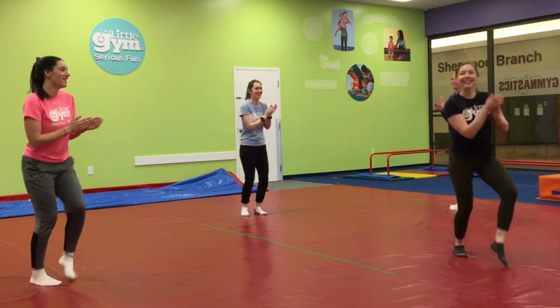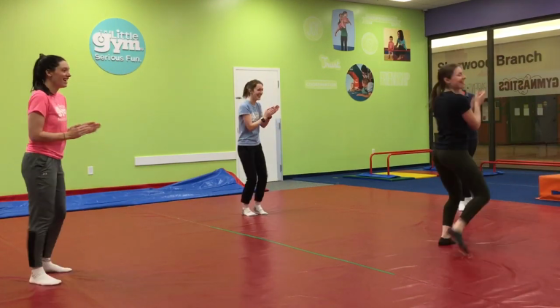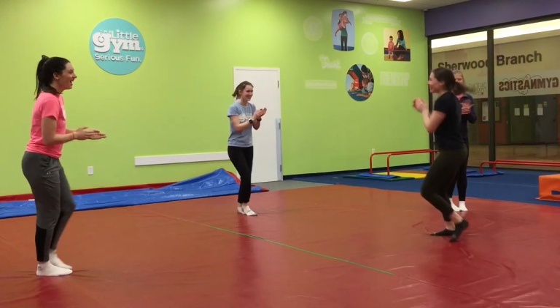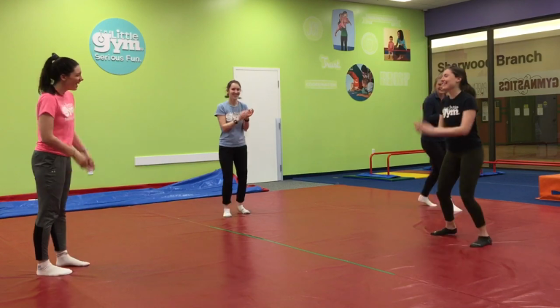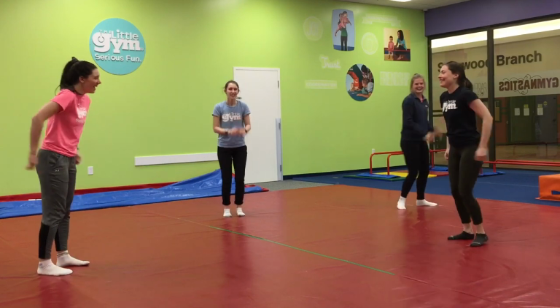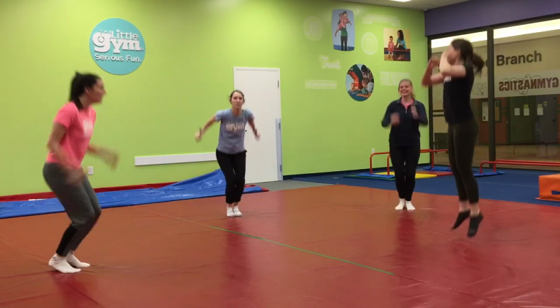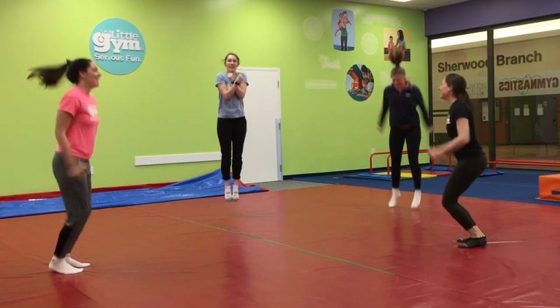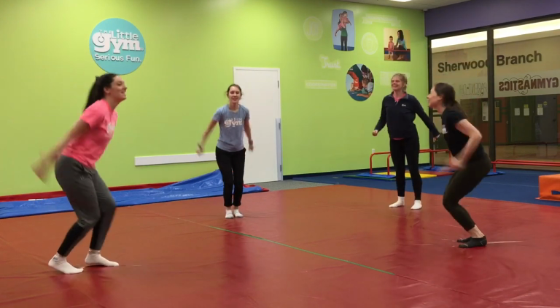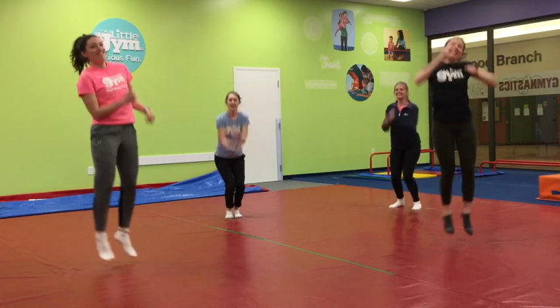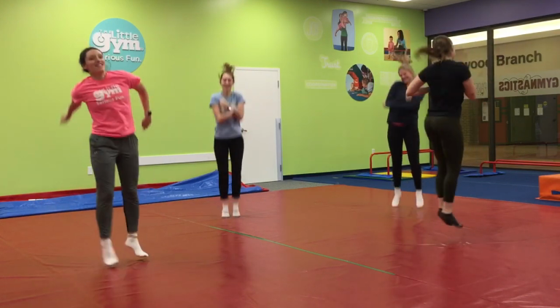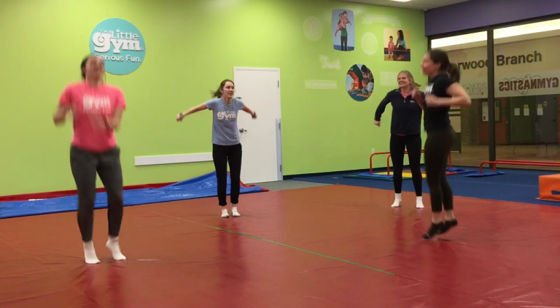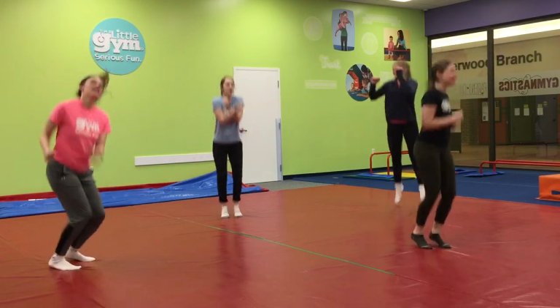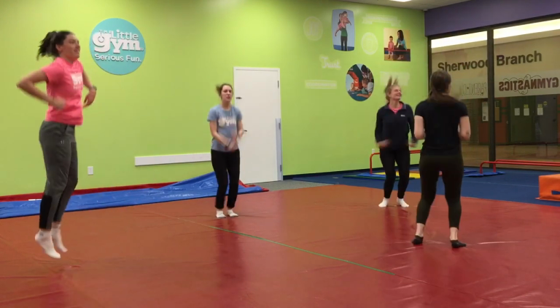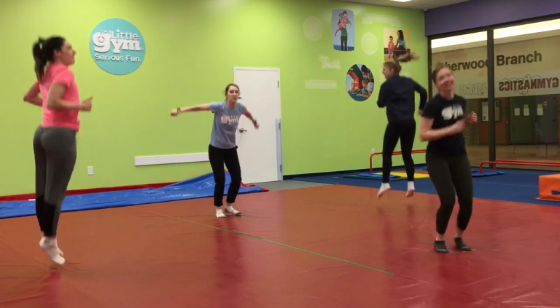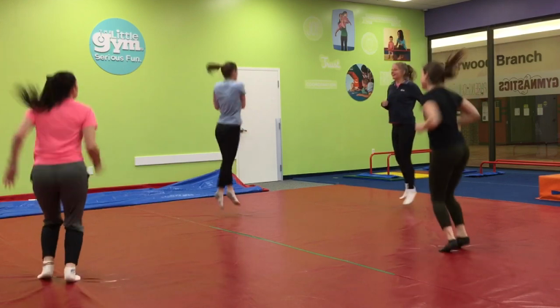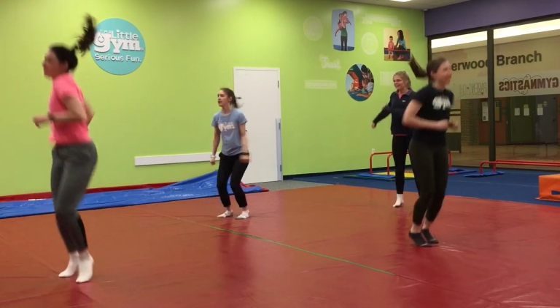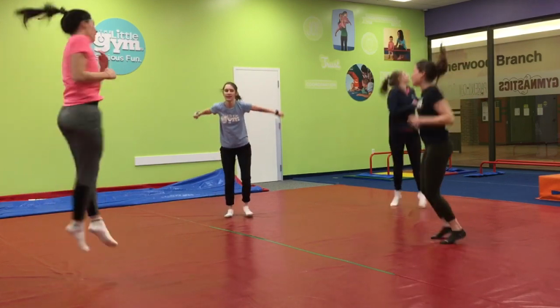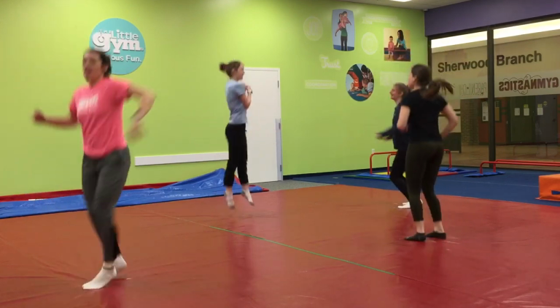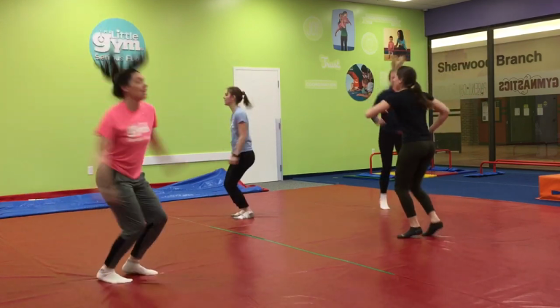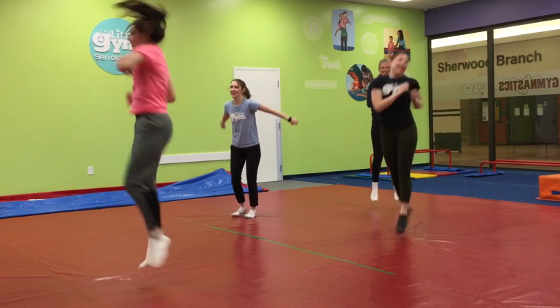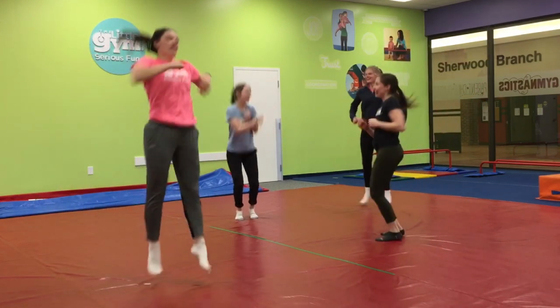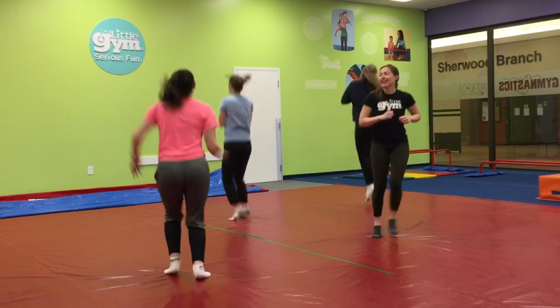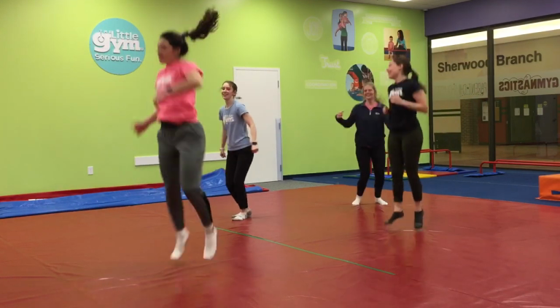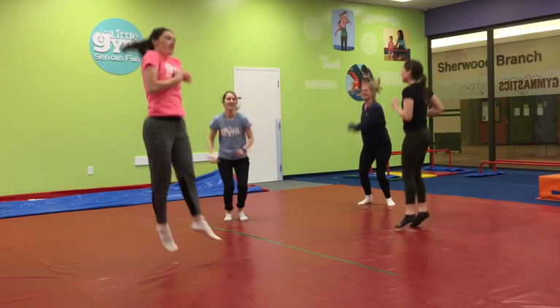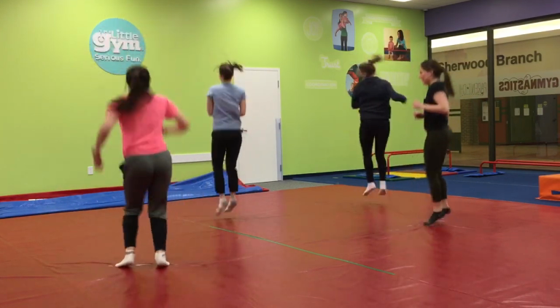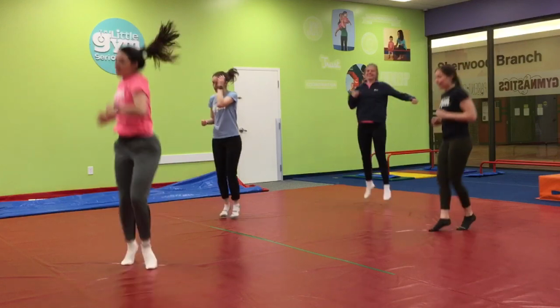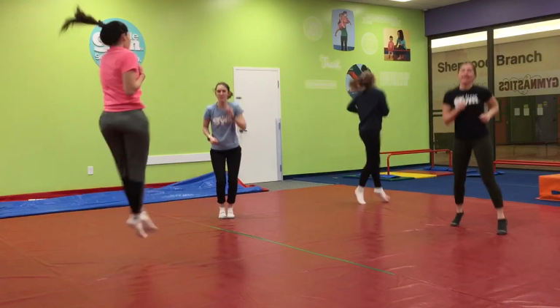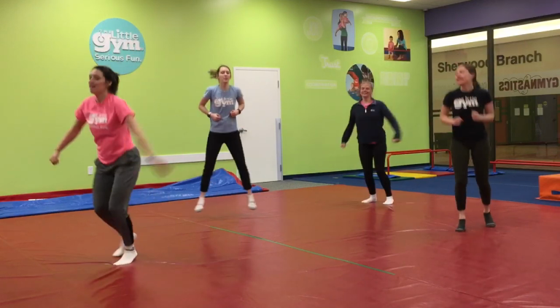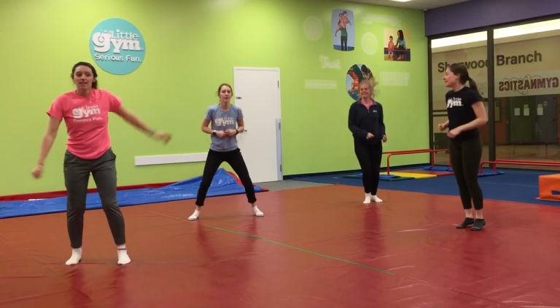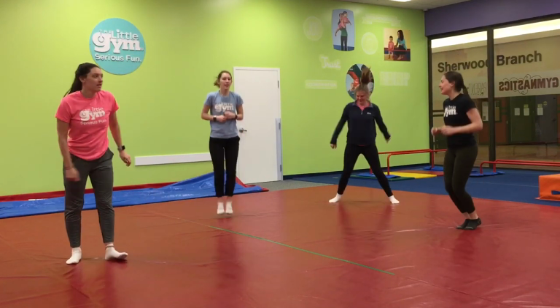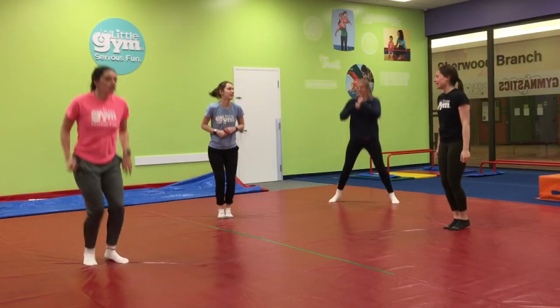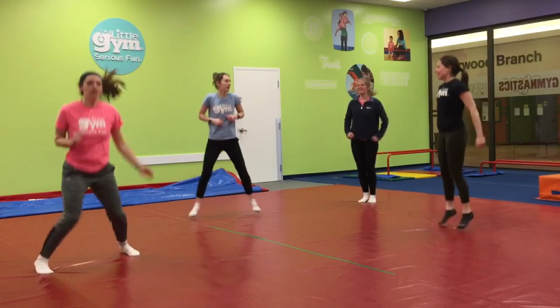Jump! Maybe you can jump and turn. Everybody jump and jump. Maybe jump out. And dance today.